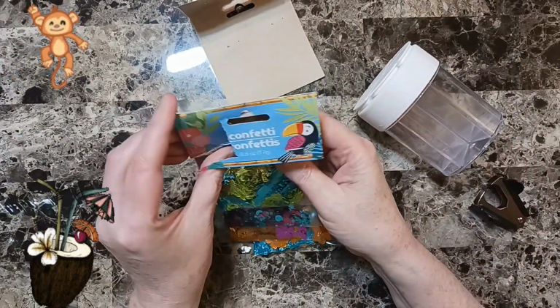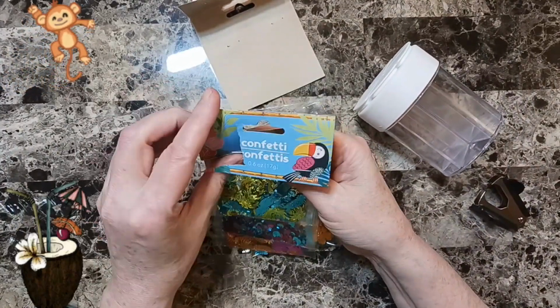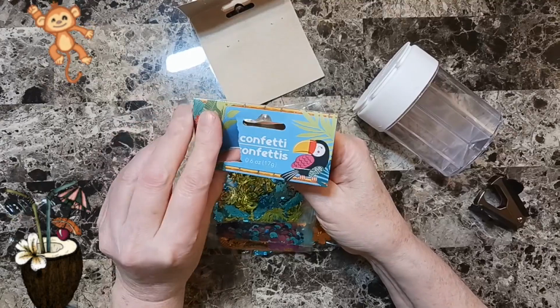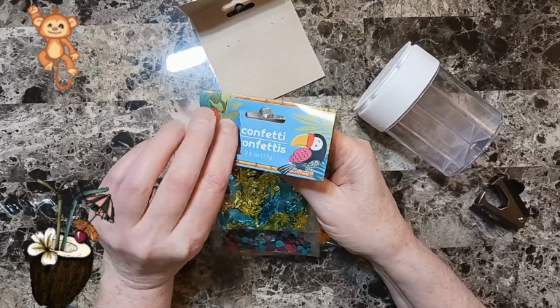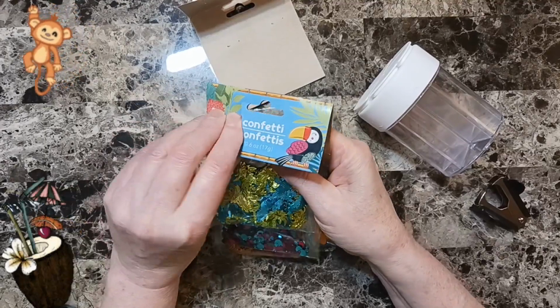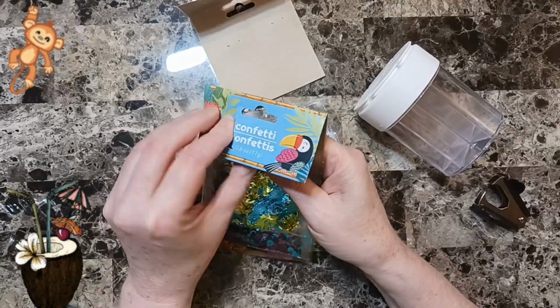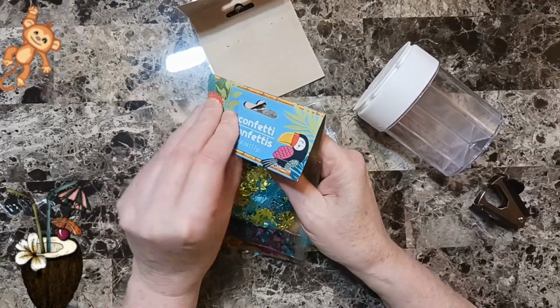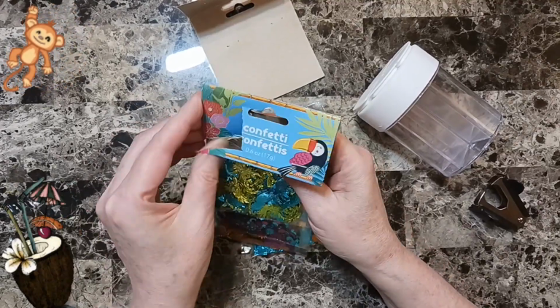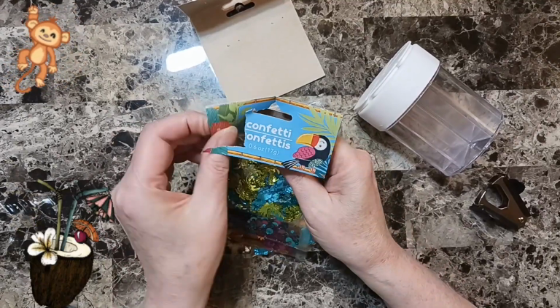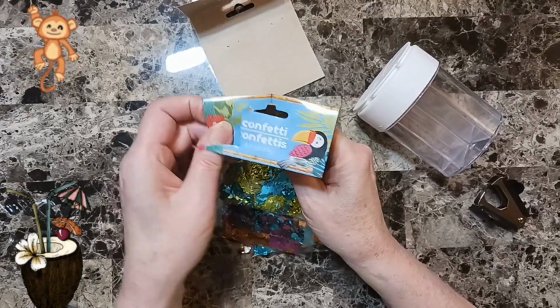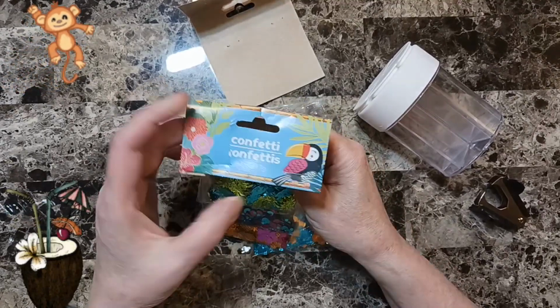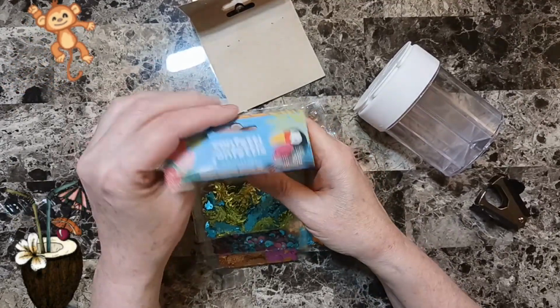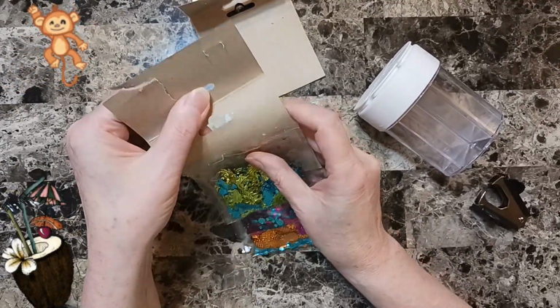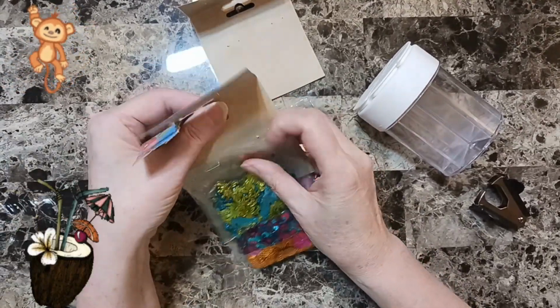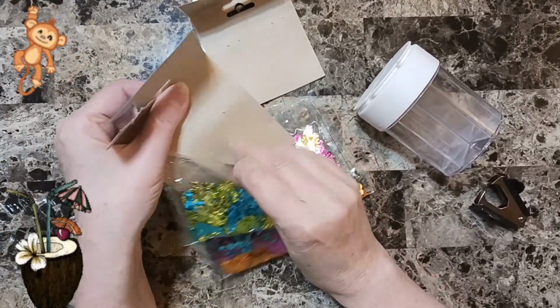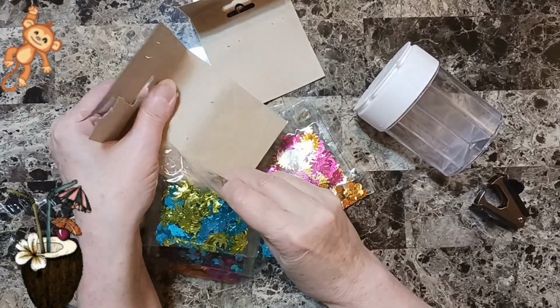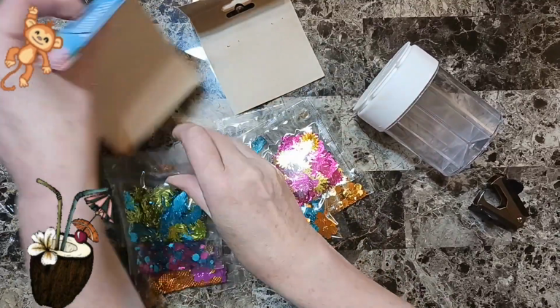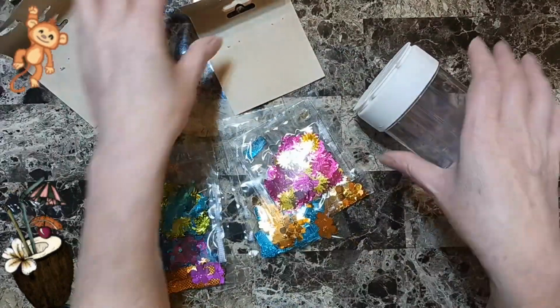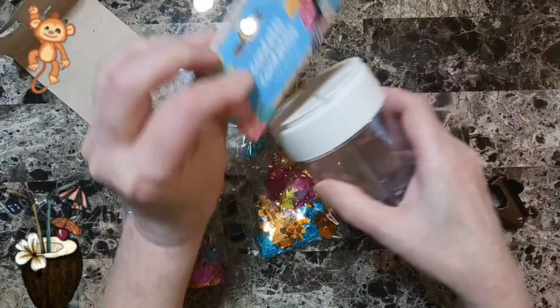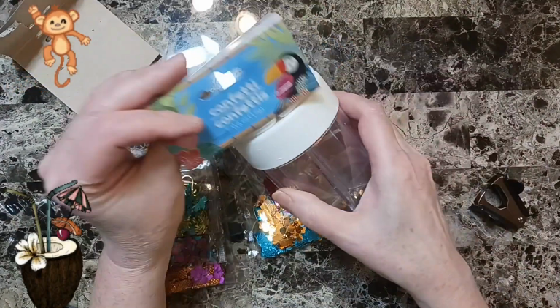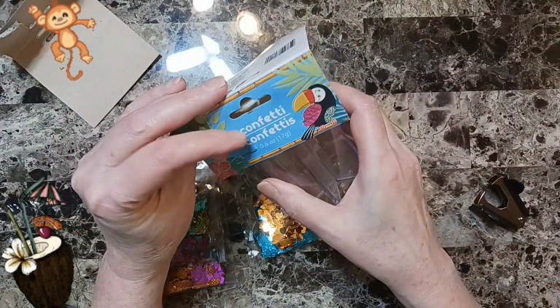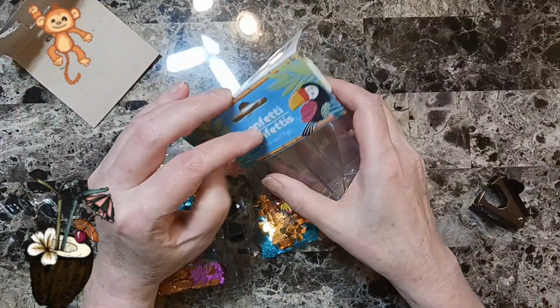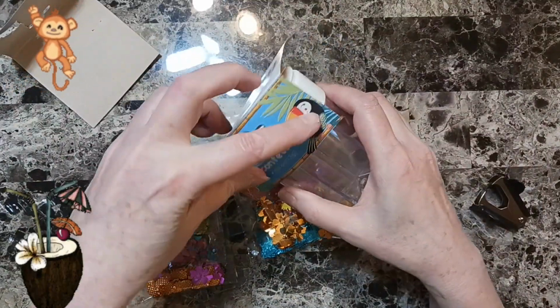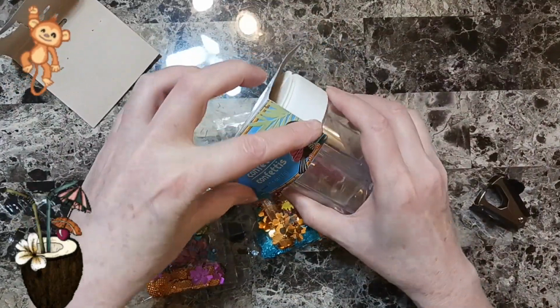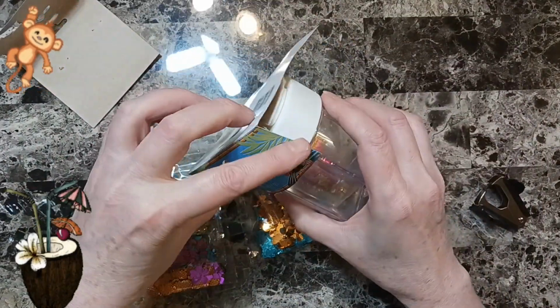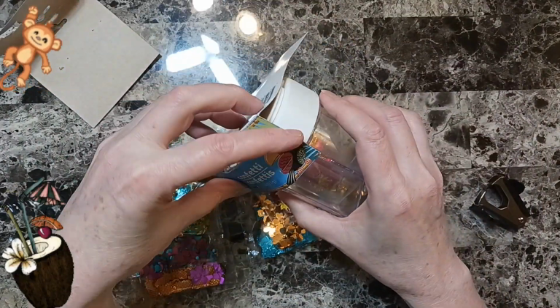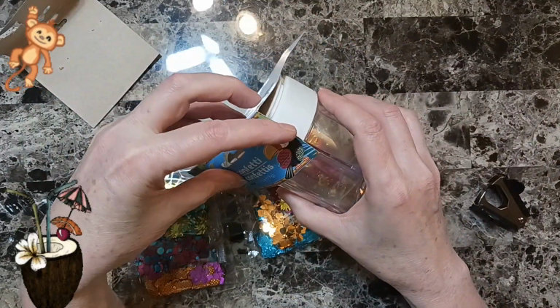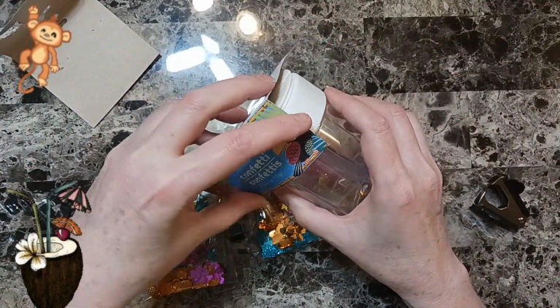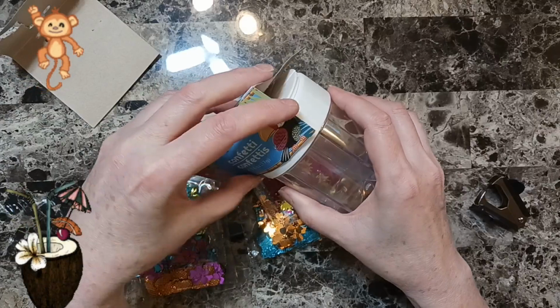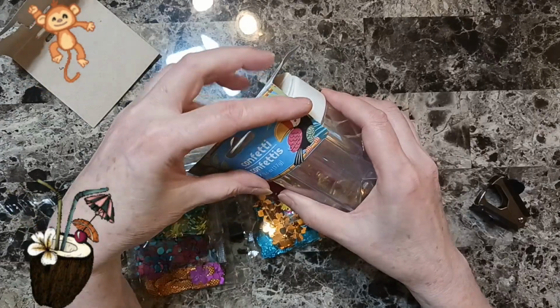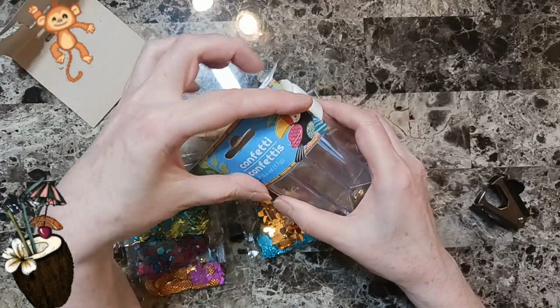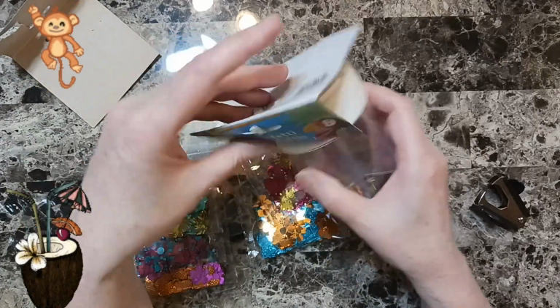It's from Dollar Tree. I wanted to keep one because I want to cut one down and glue it — glue this part, cut it down and glue it here so I know what it's from.